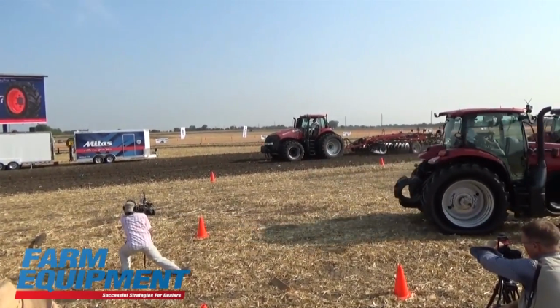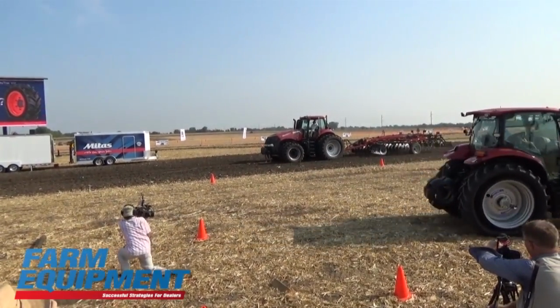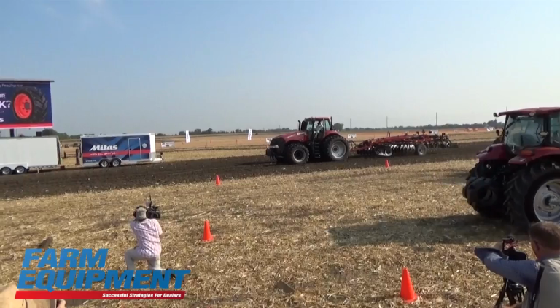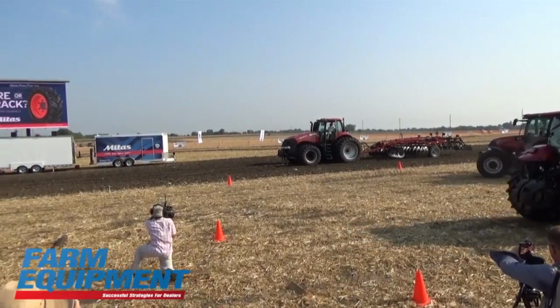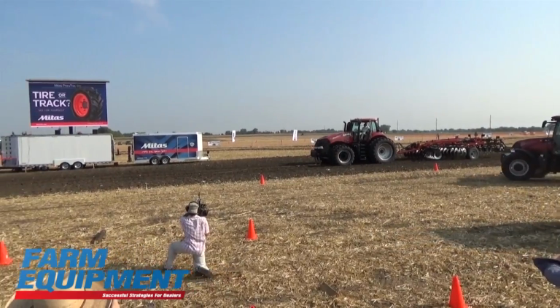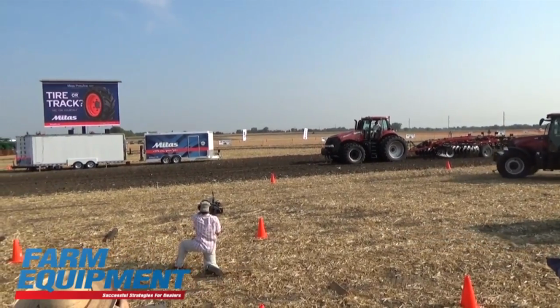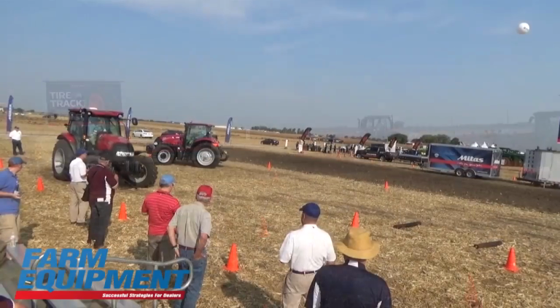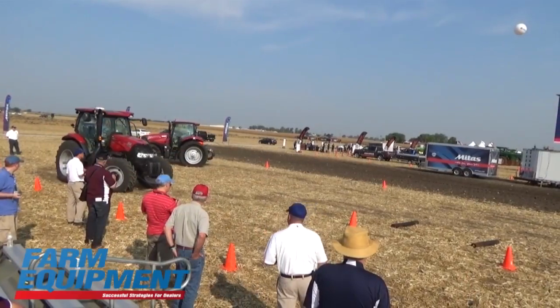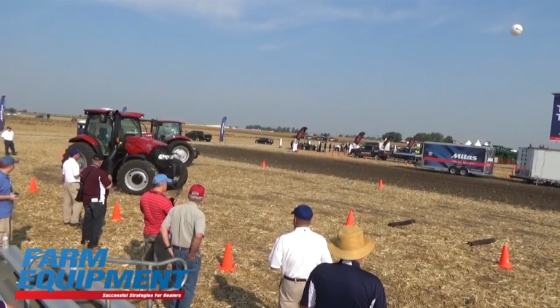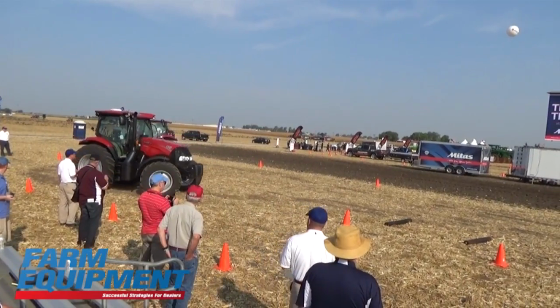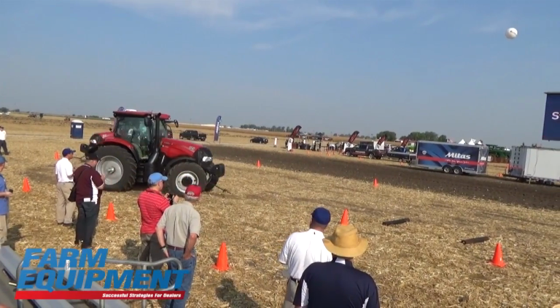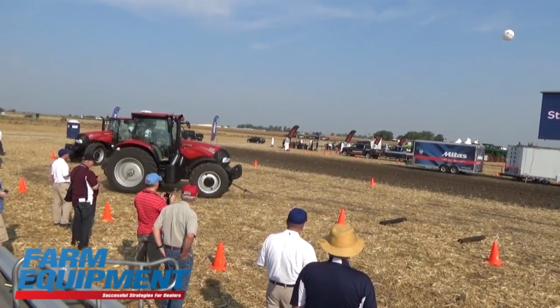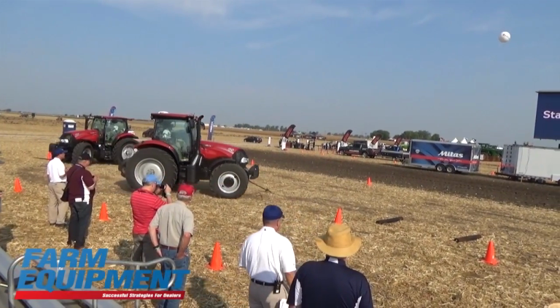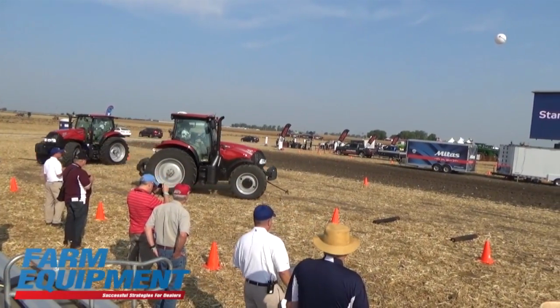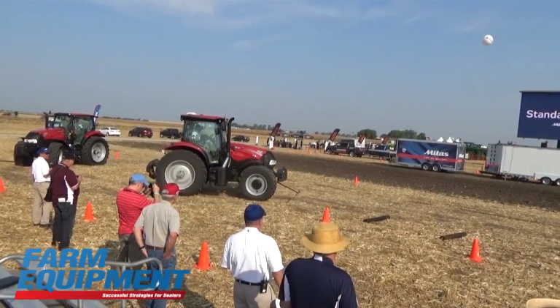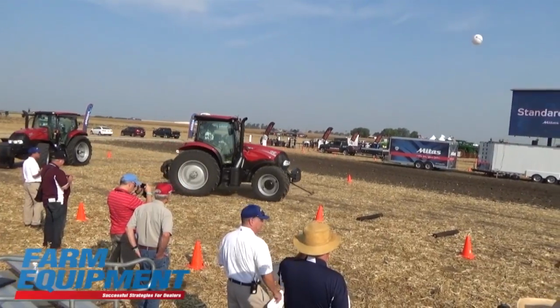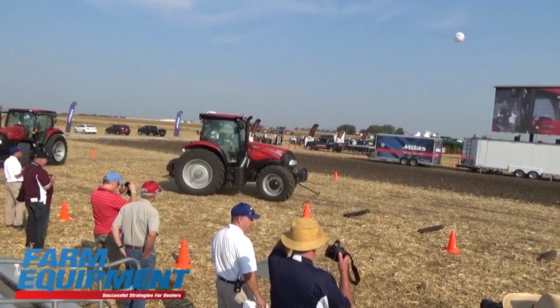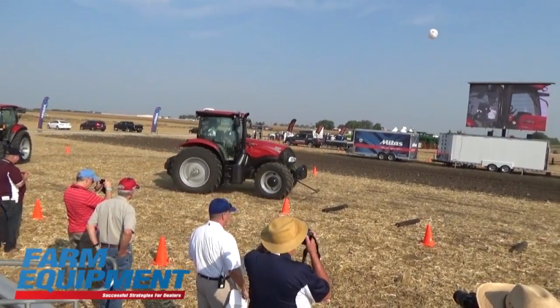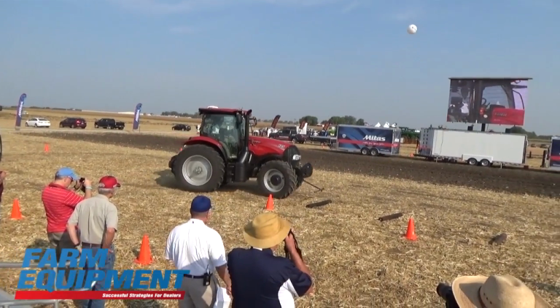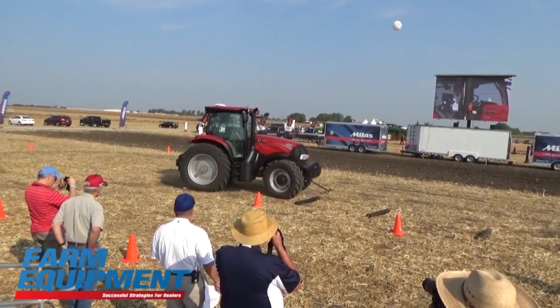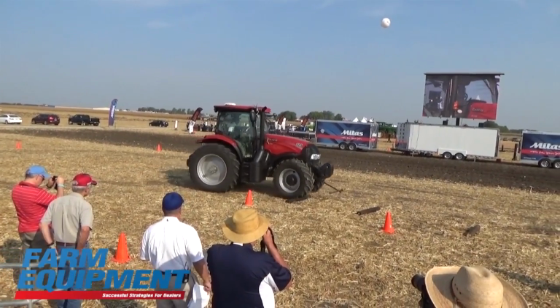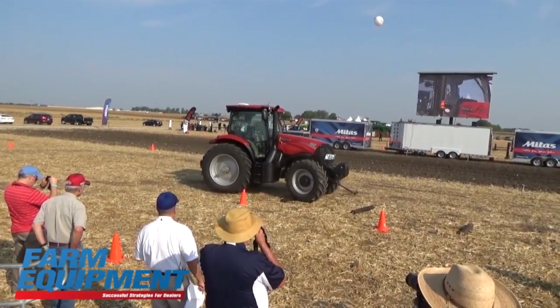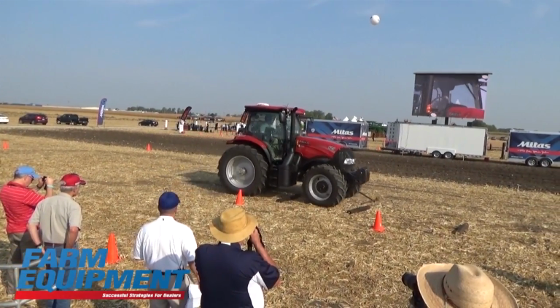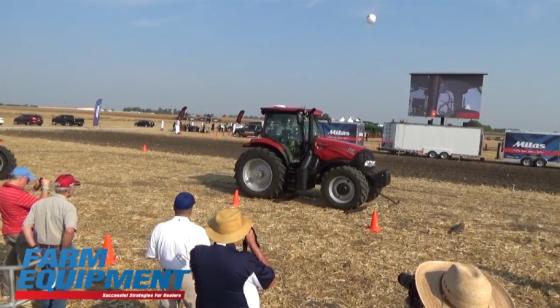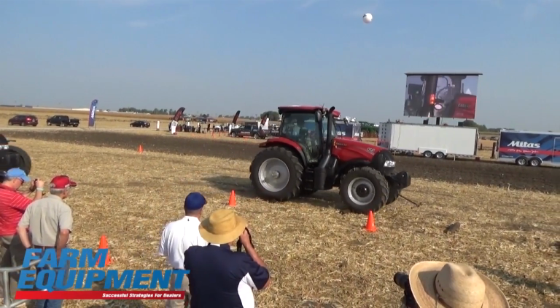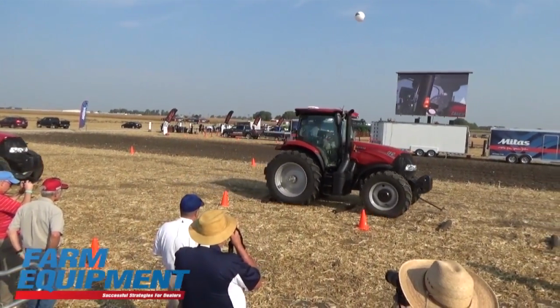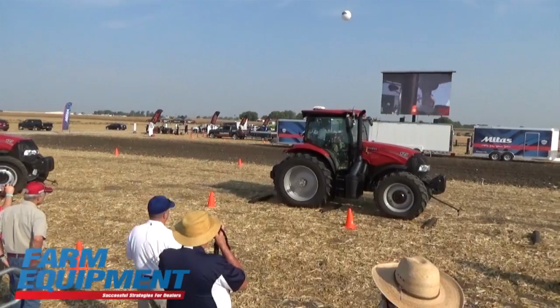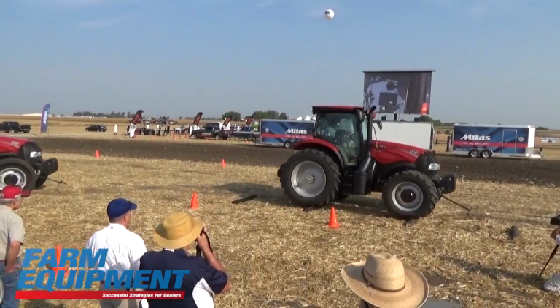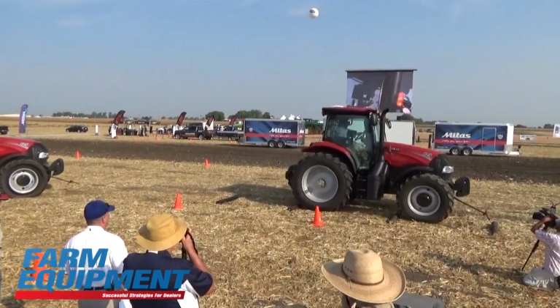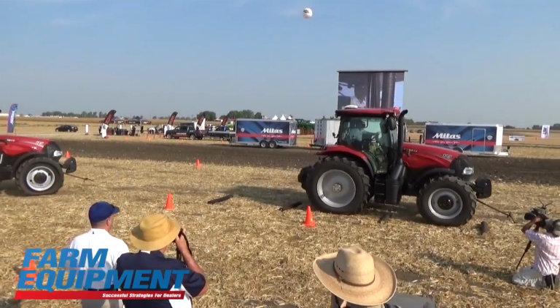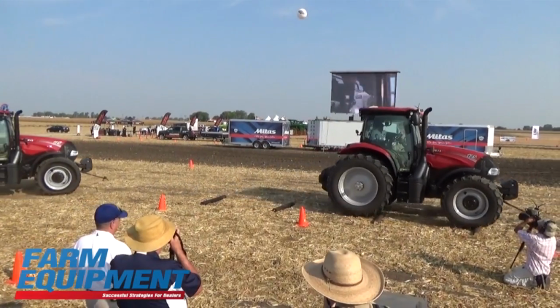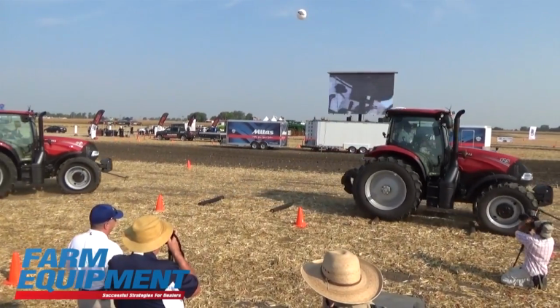We're going to do that one more time just in case you missed it. Here comes the standard tire over the obstacle for the second time. Observe the motion in the cab.